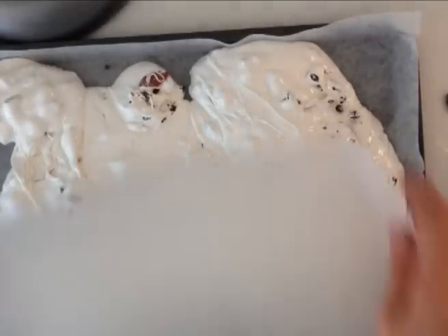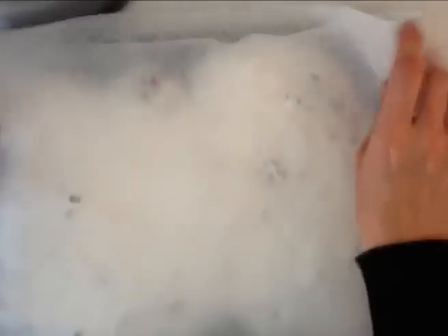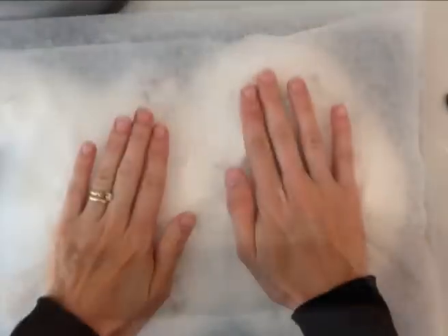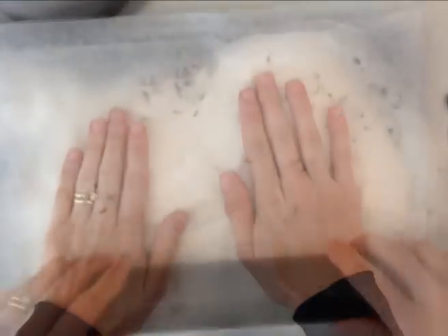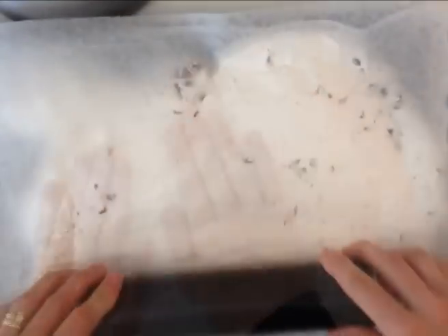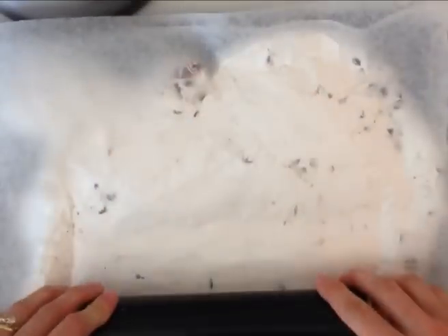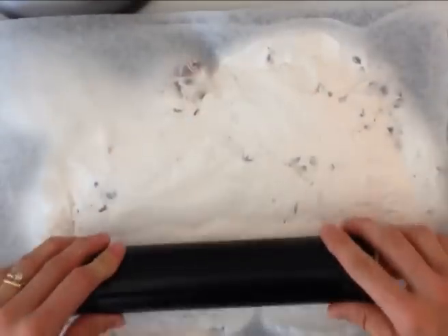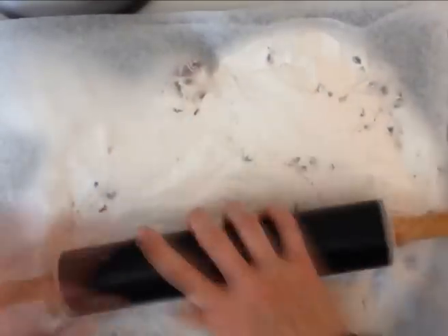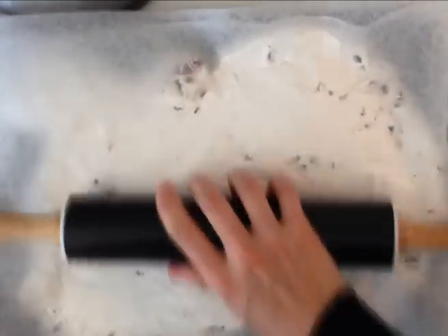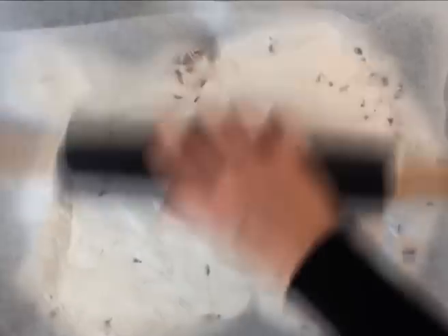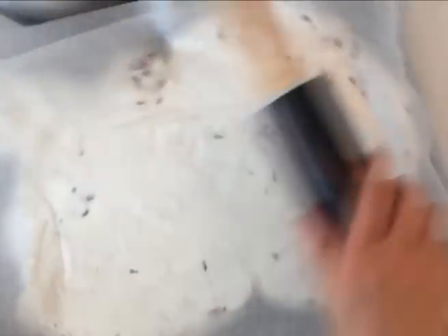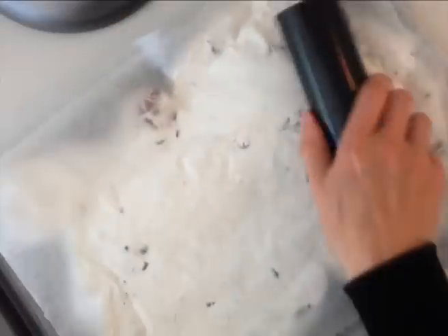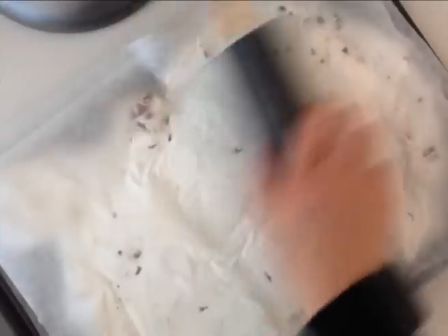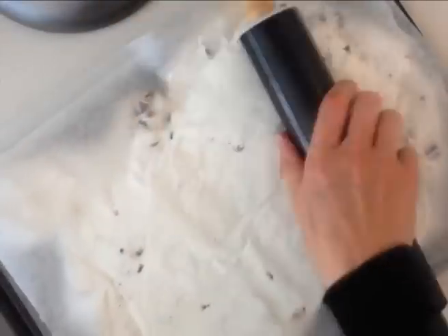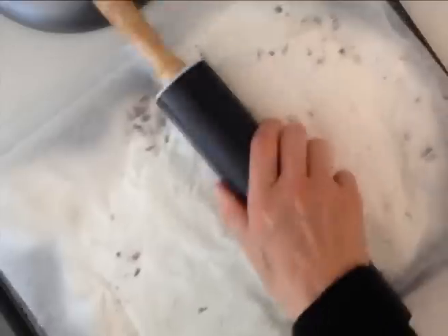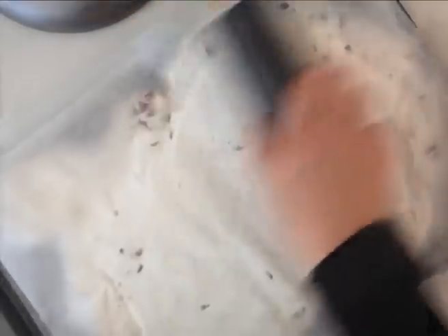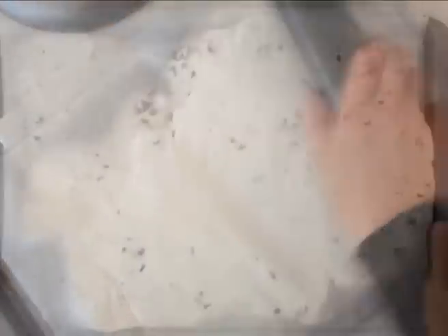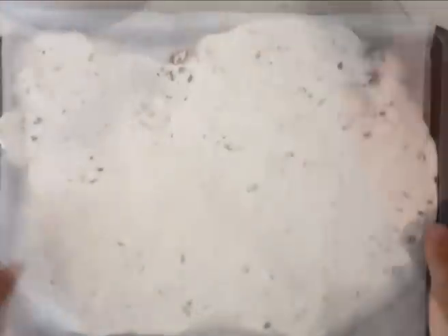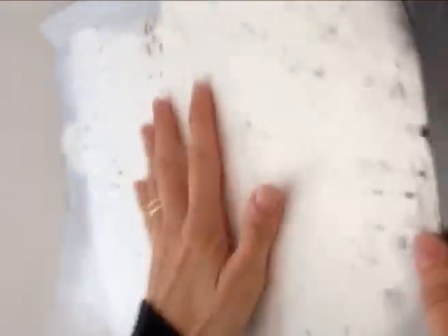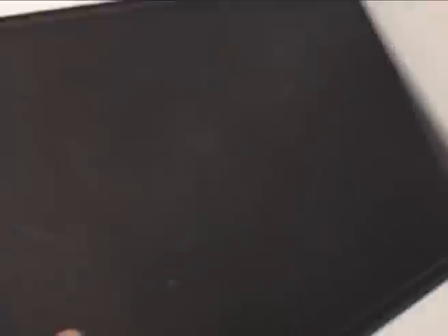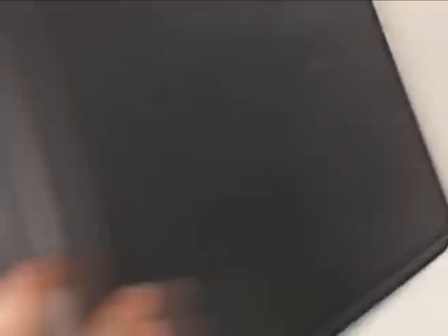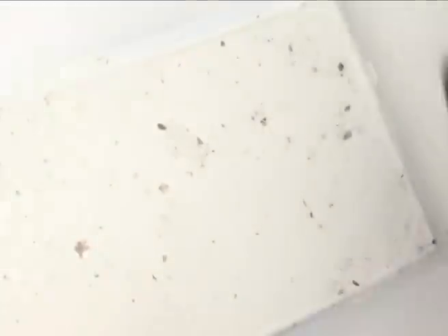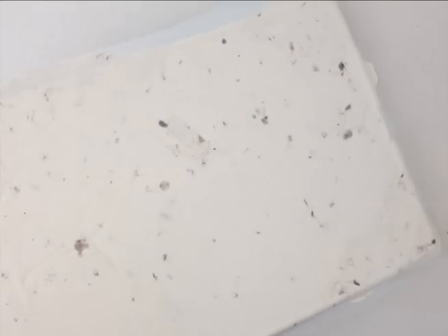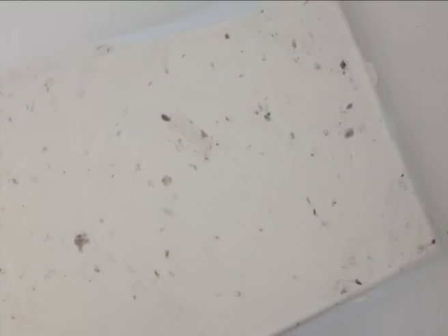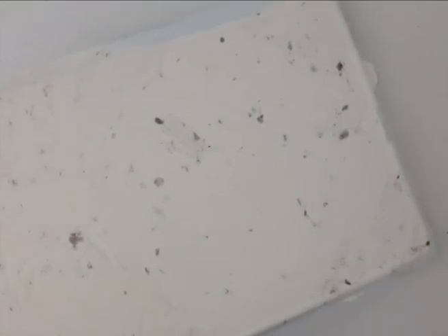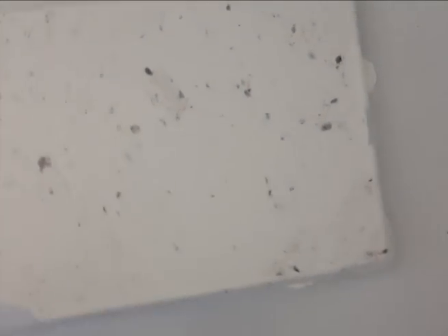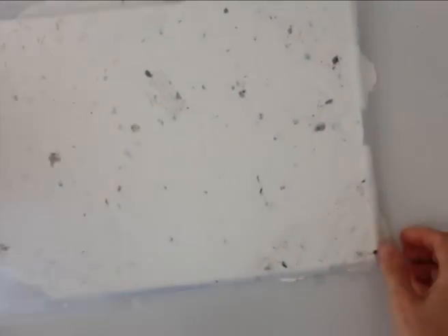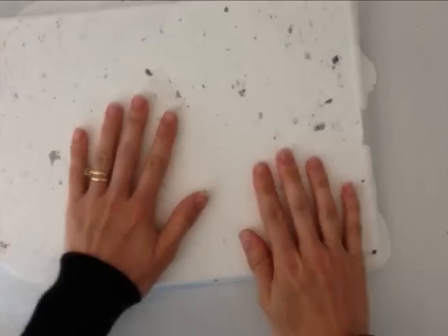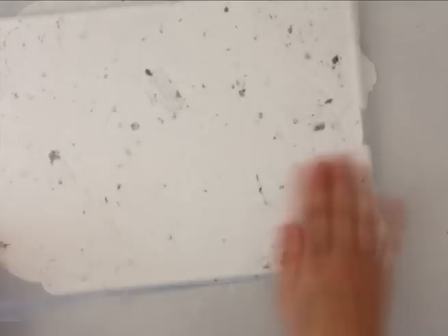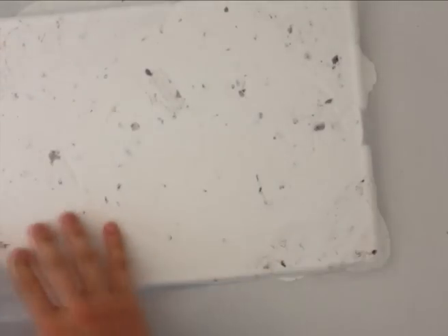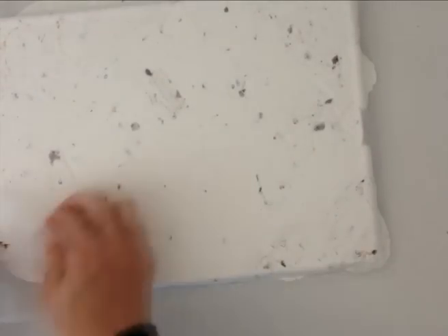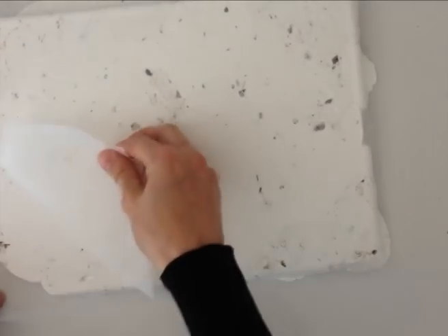If you want flat bars, place another sheet of non-stick baking paper over the top and flatten it out using a rolling pin. Leave the tray on the bench until it is completely cooled, then turn out your nougat and peel the paper off it.